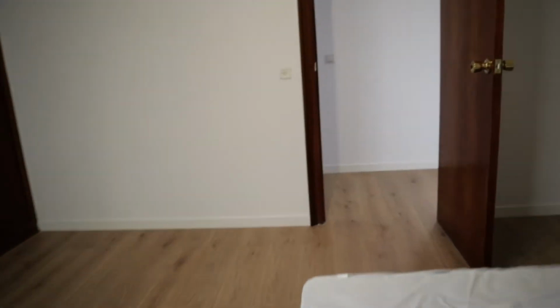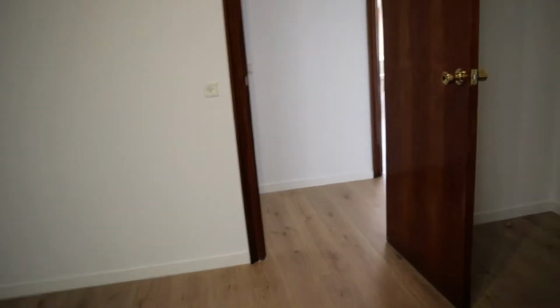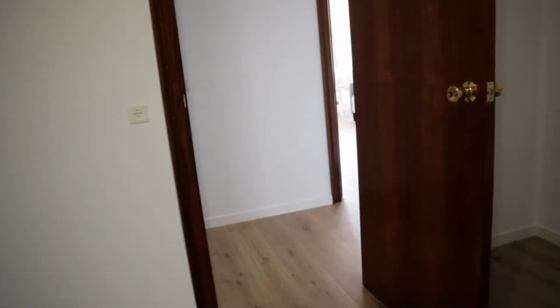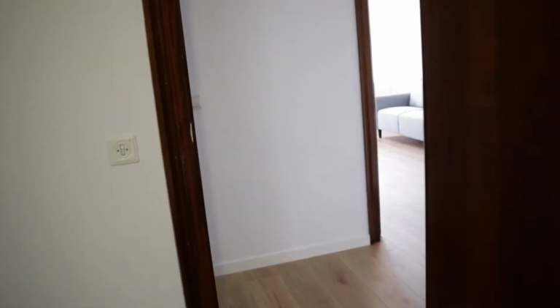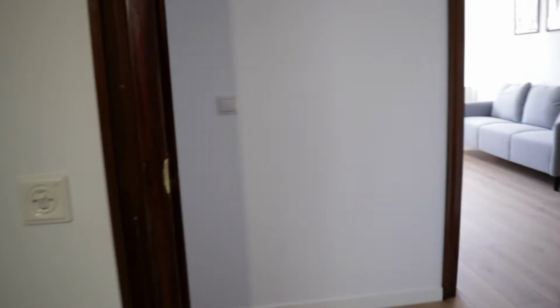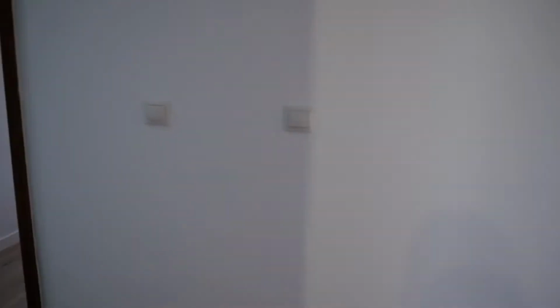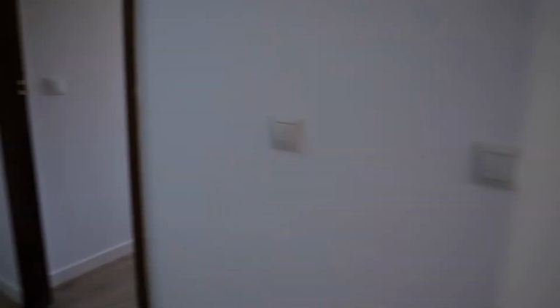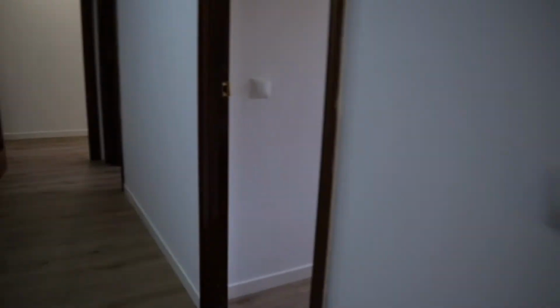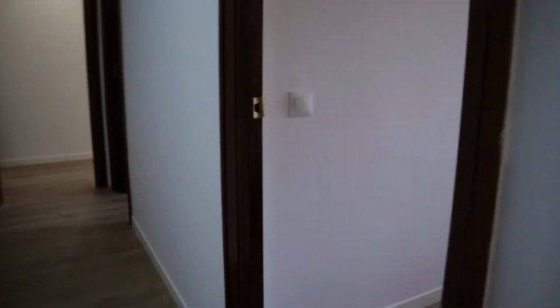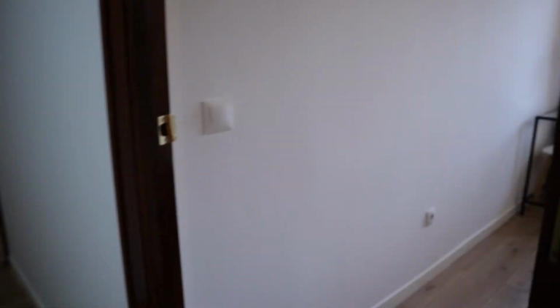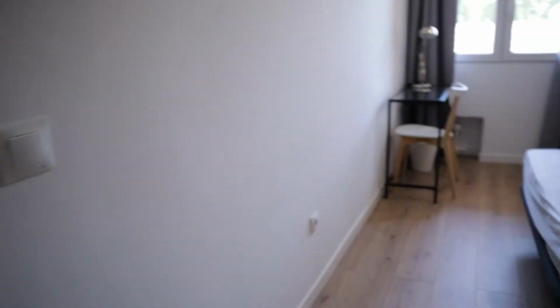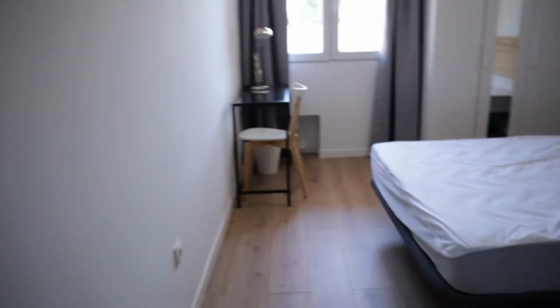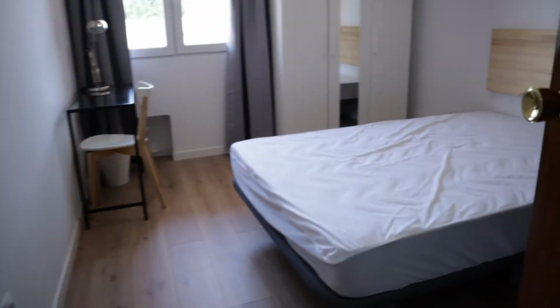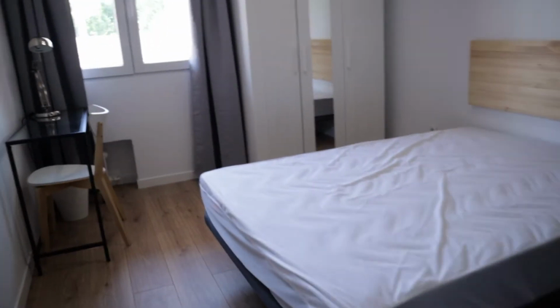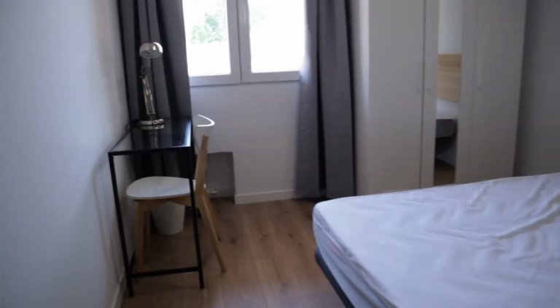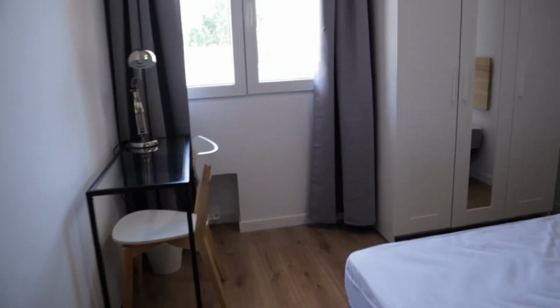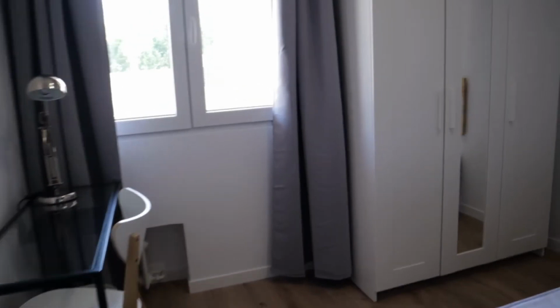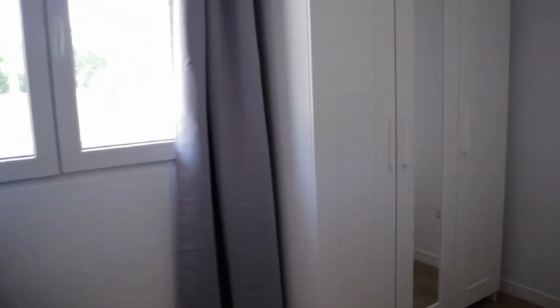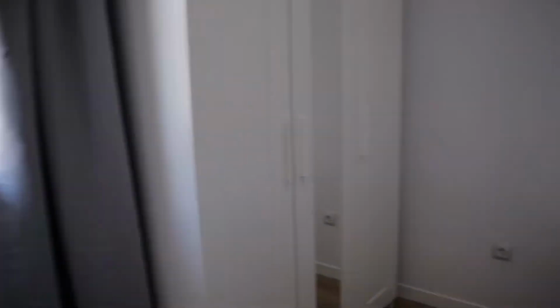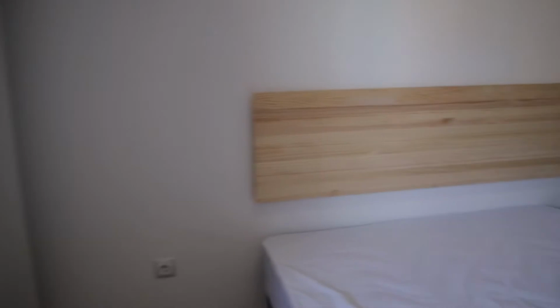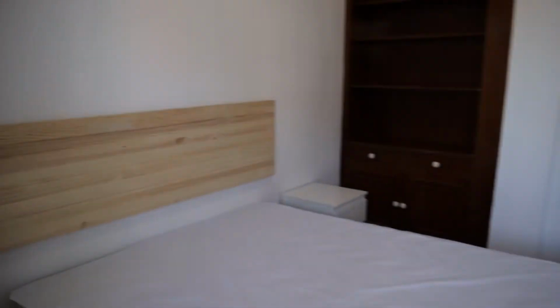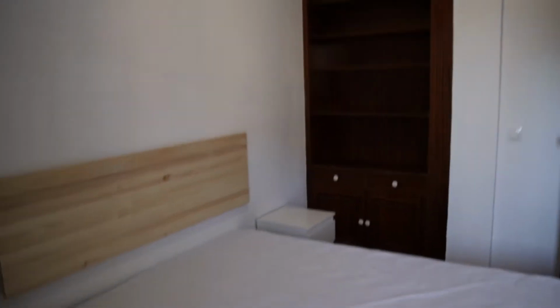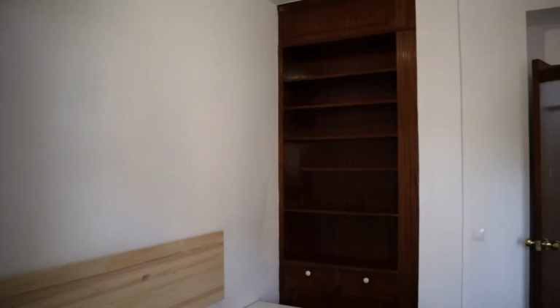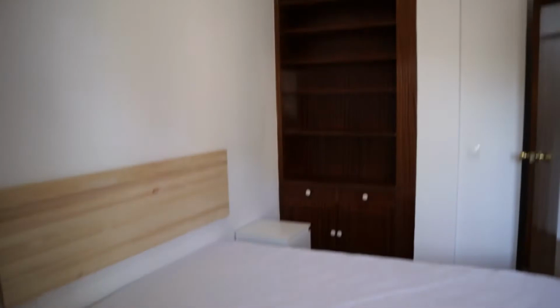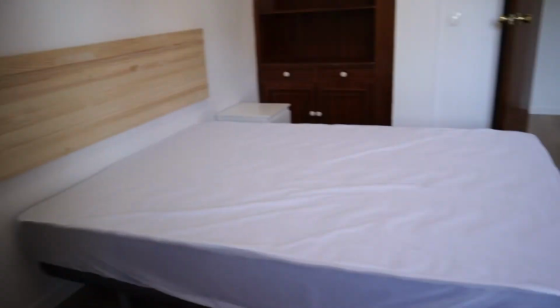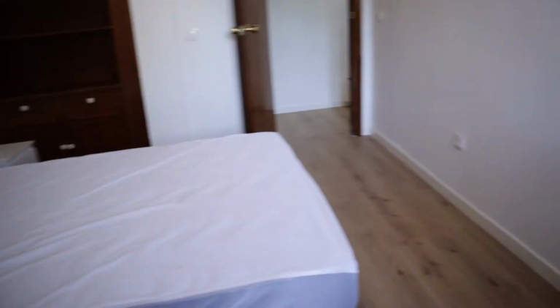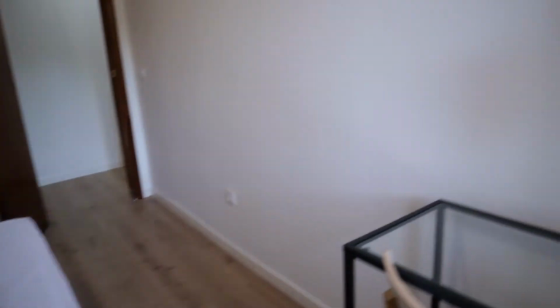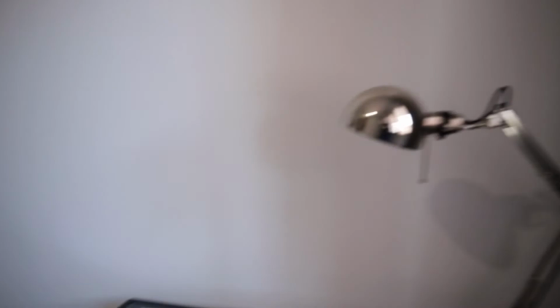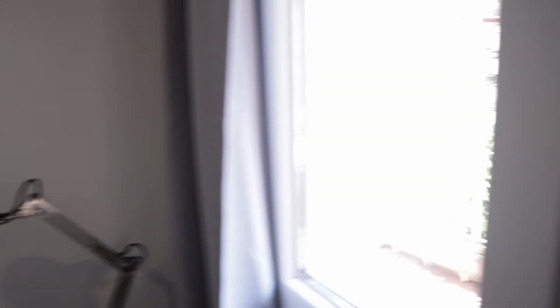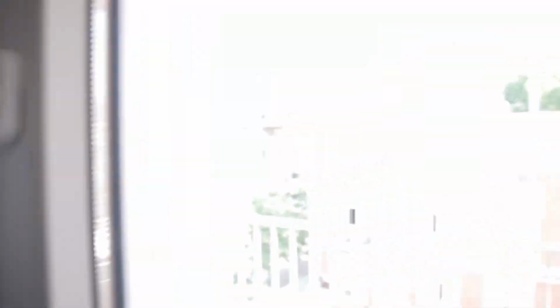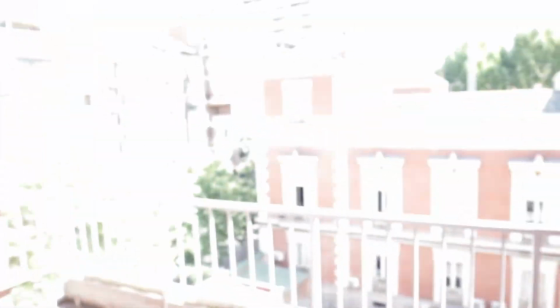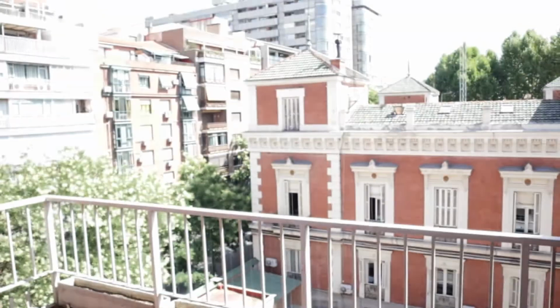We continue to number three — double bed, the desk, wardrobe, this entire shelving, and the same view to the street.